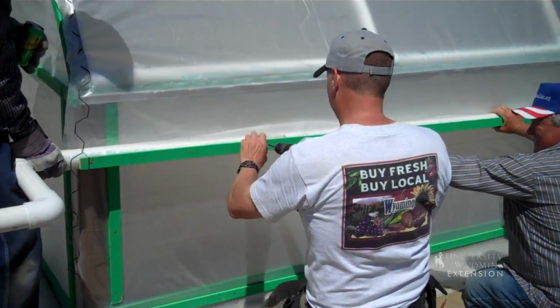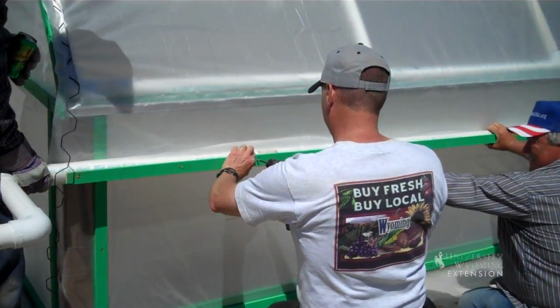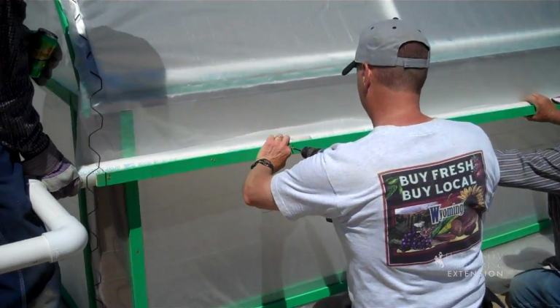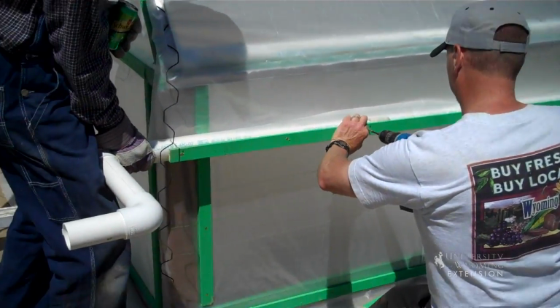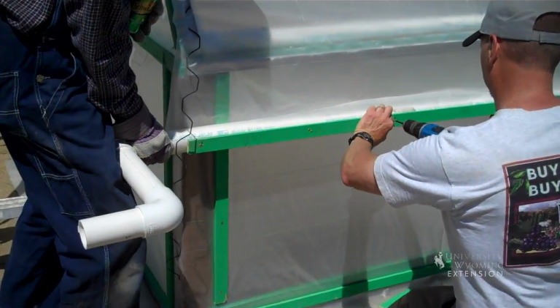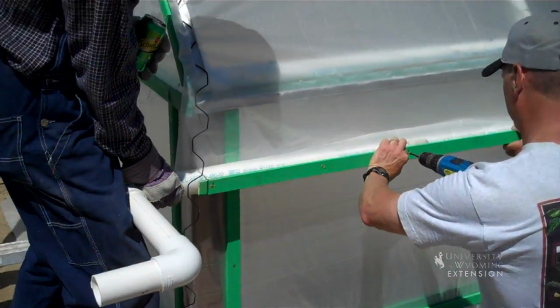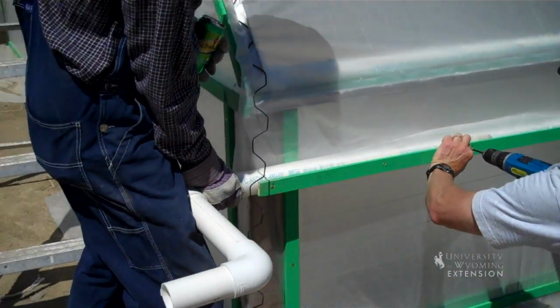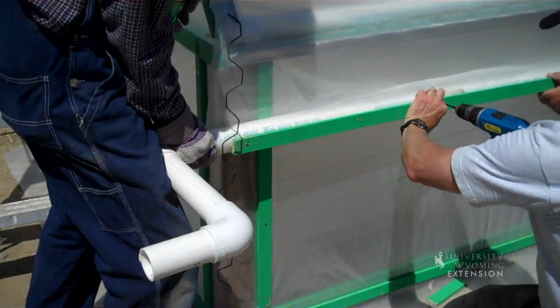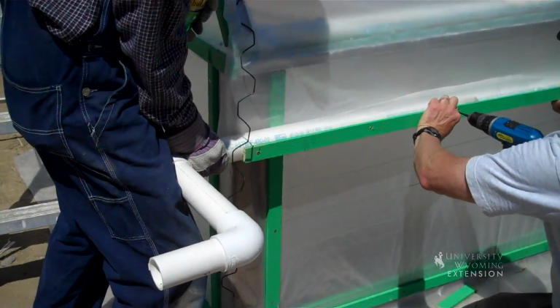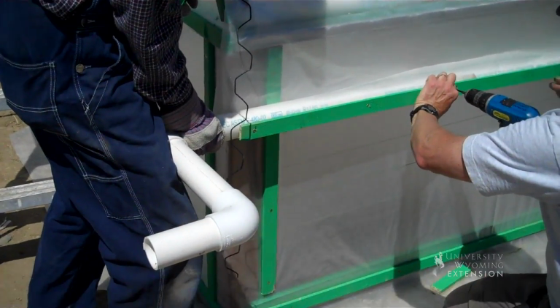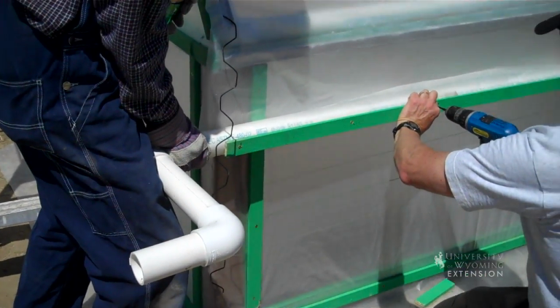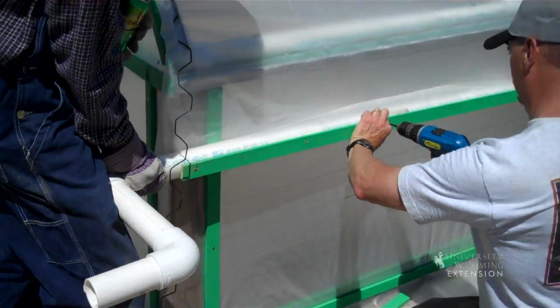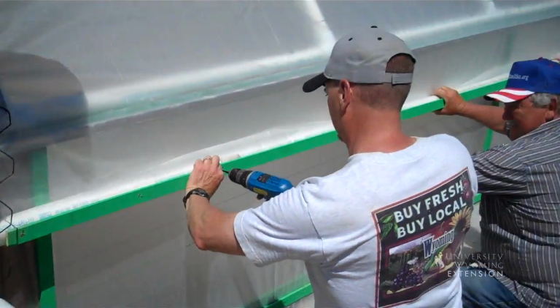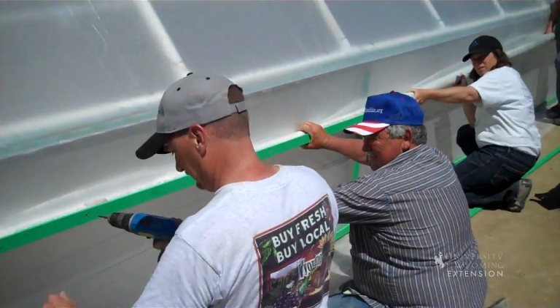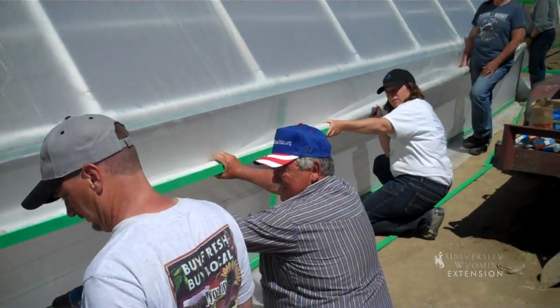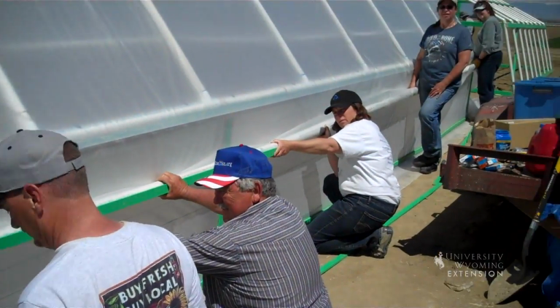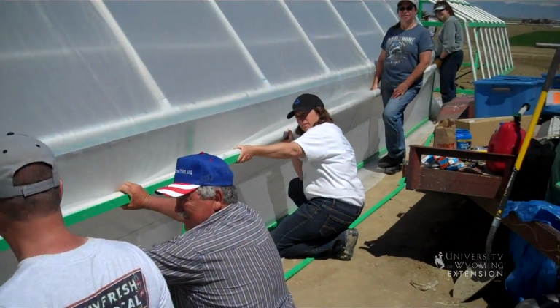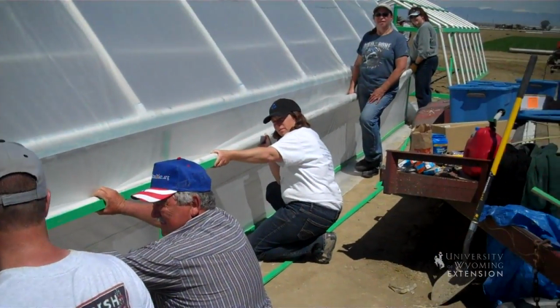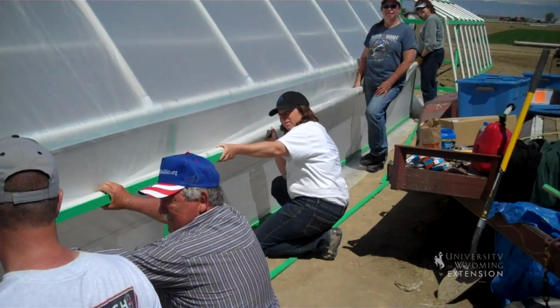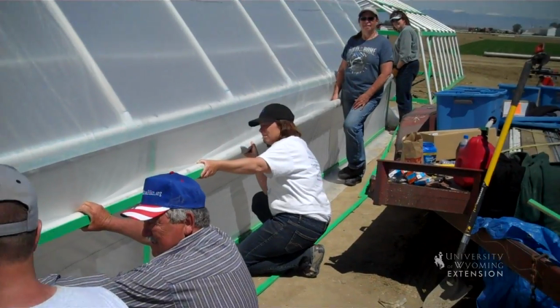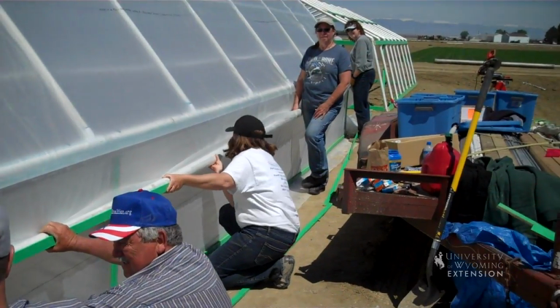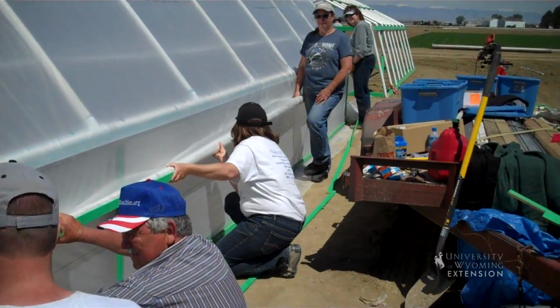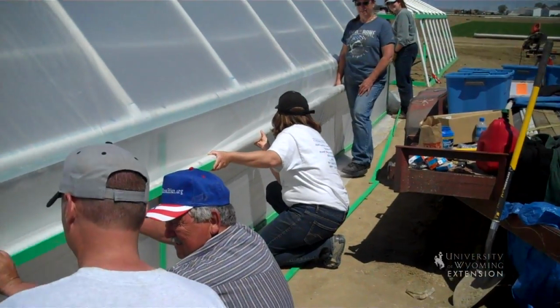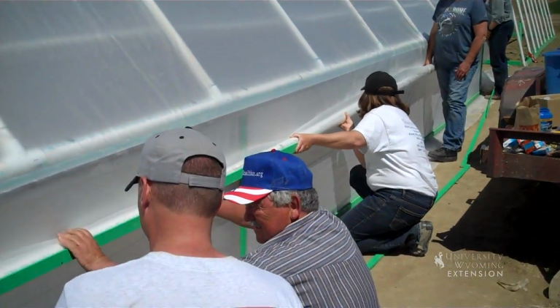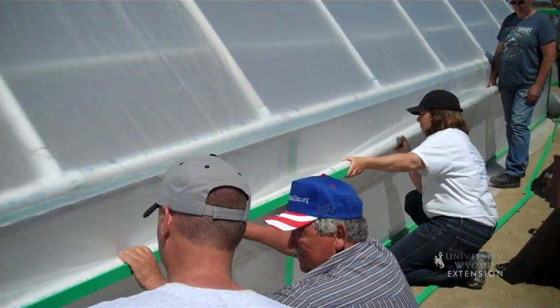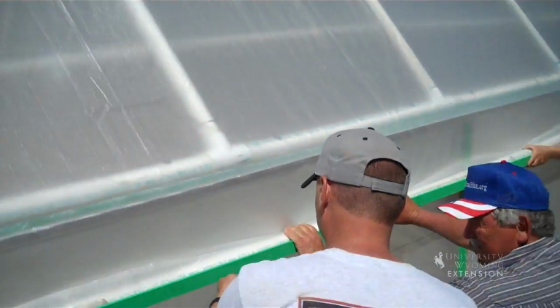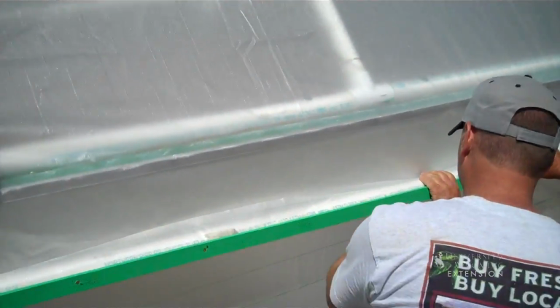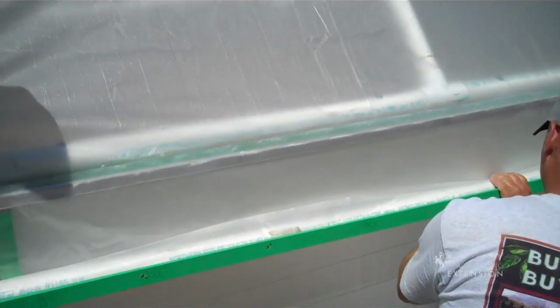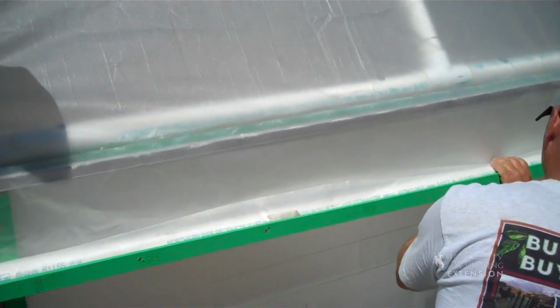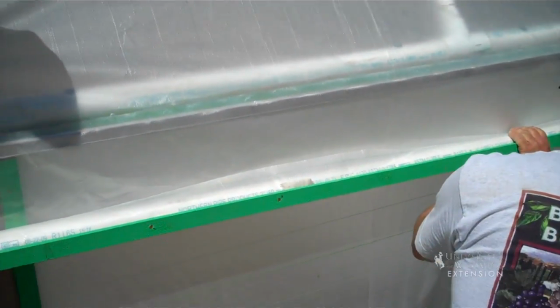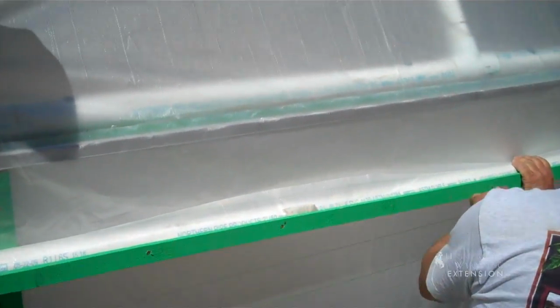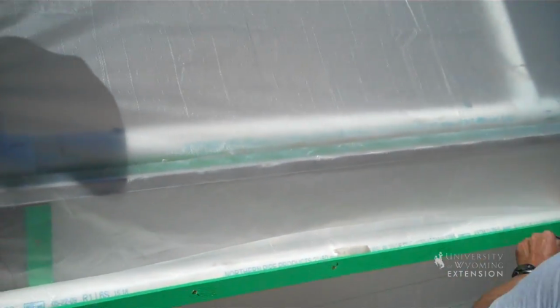All right, what we have here is we're attaching the handle. We have this piece of TVC that goes all the way down. A team of people holding it up while Jeff attaches the lath and the plastic.